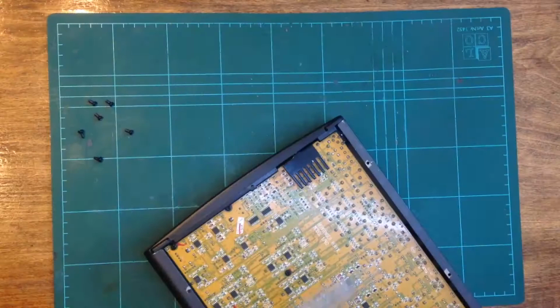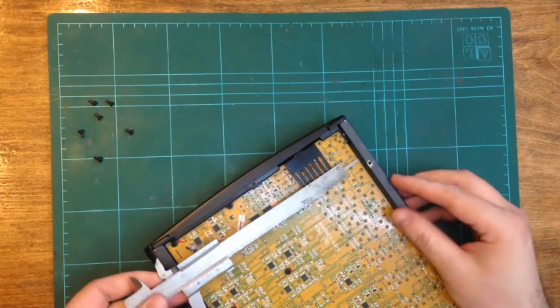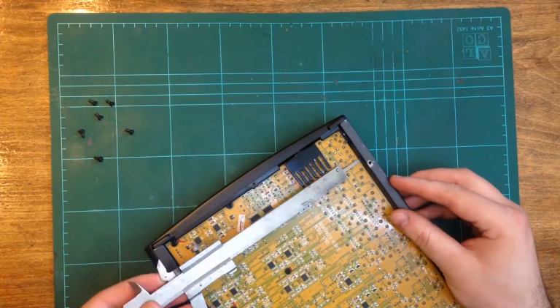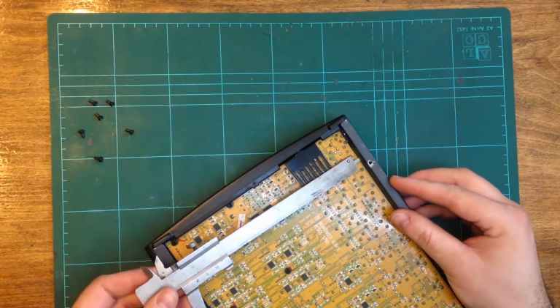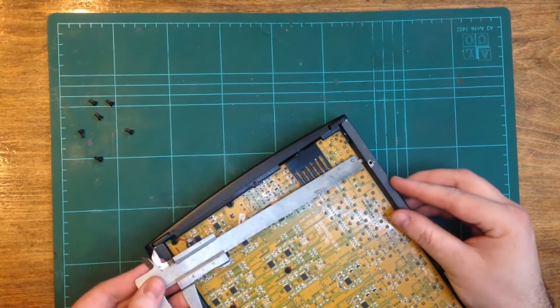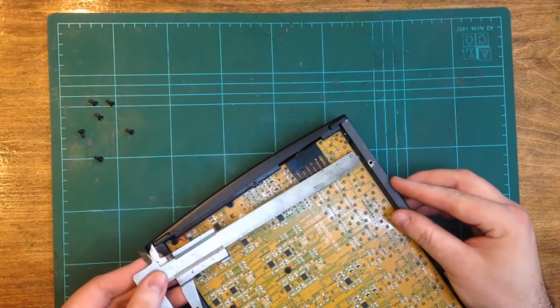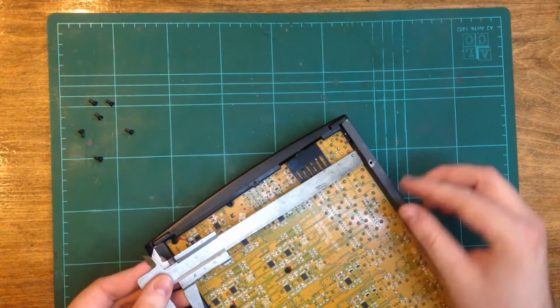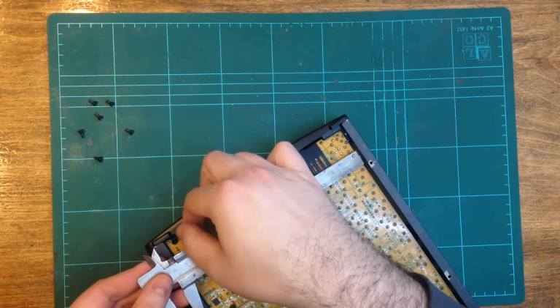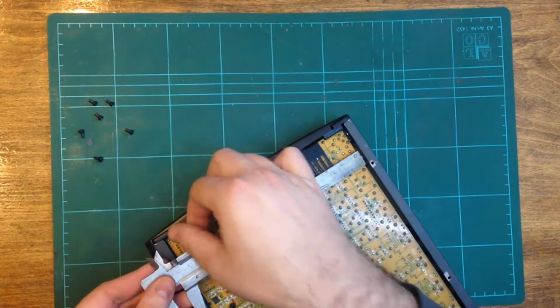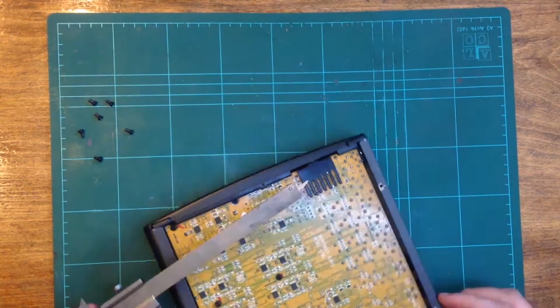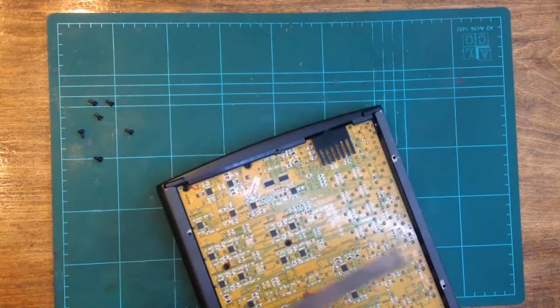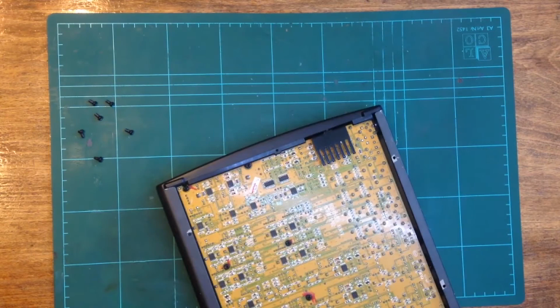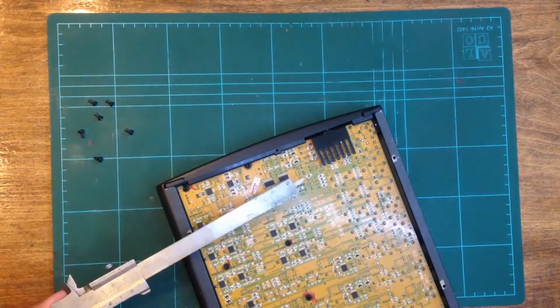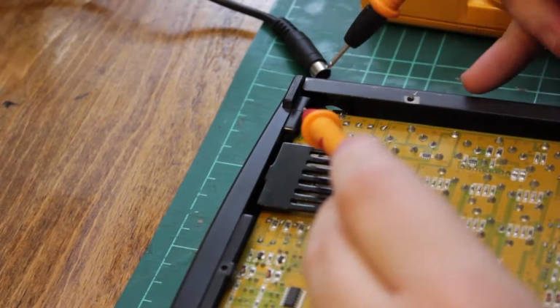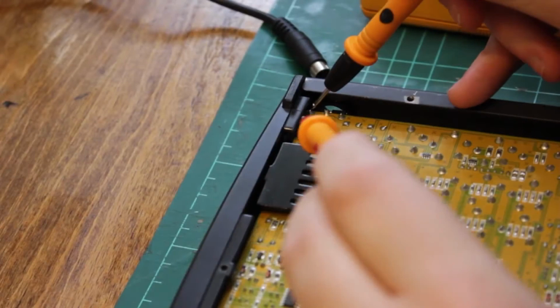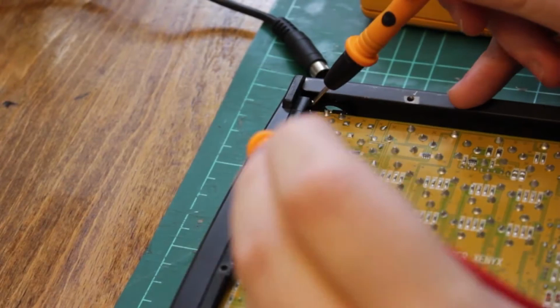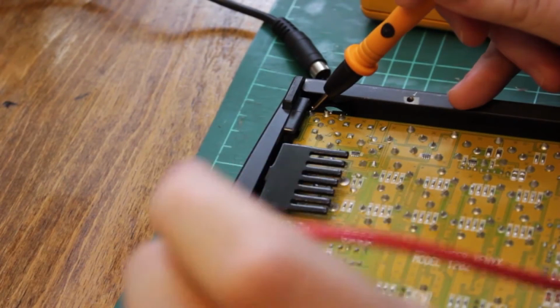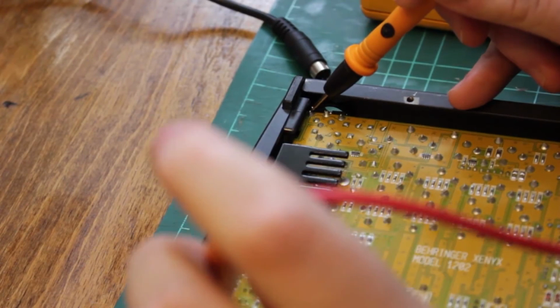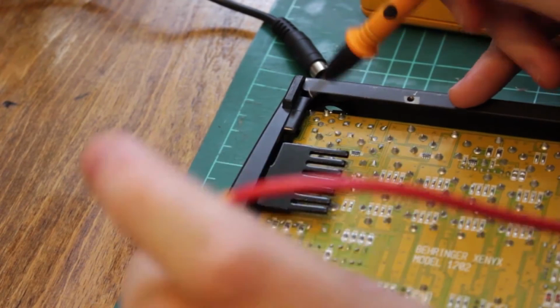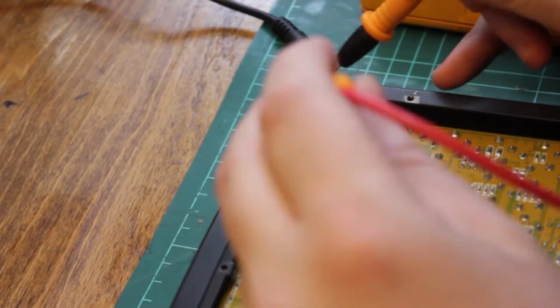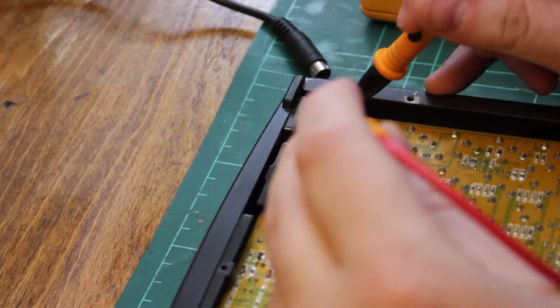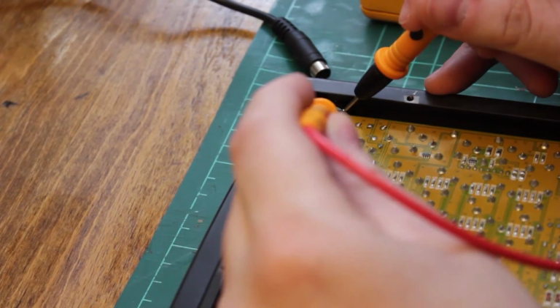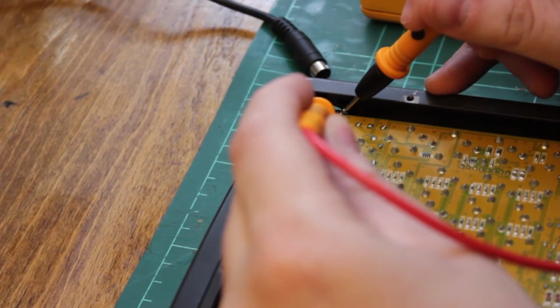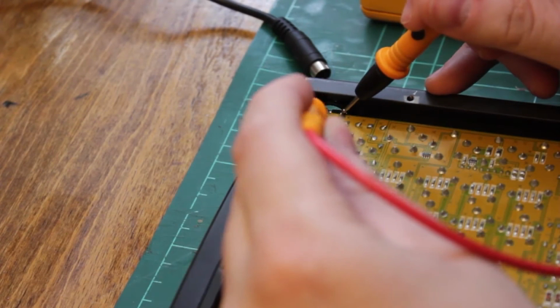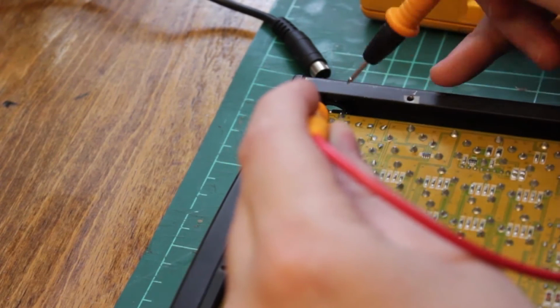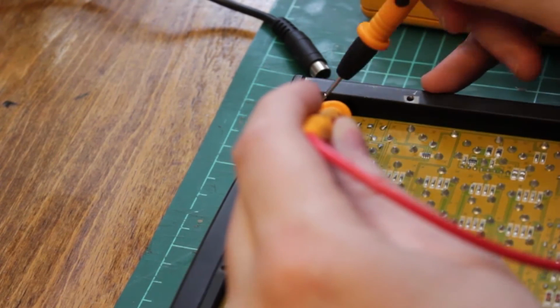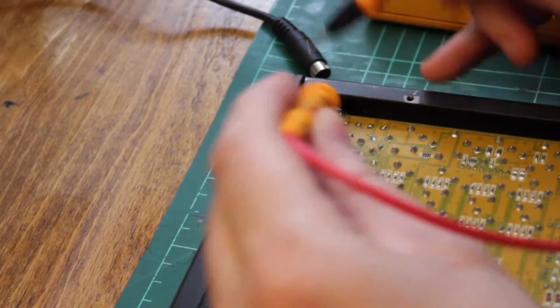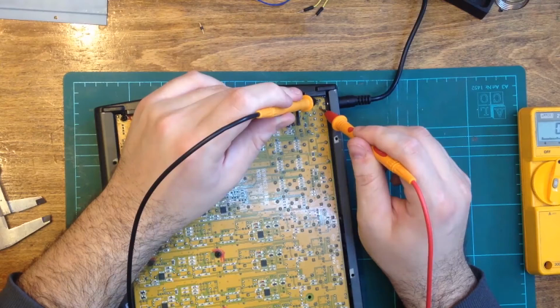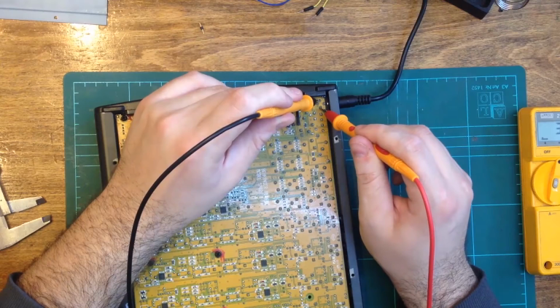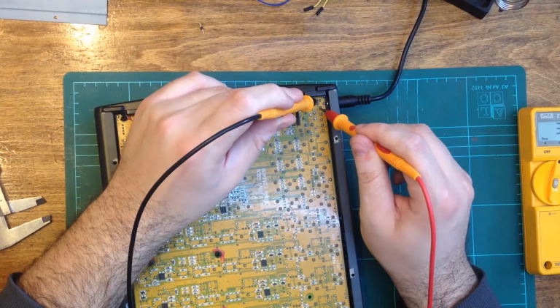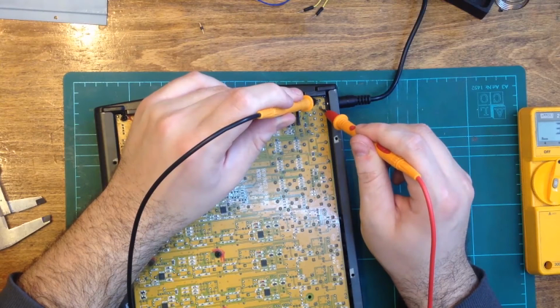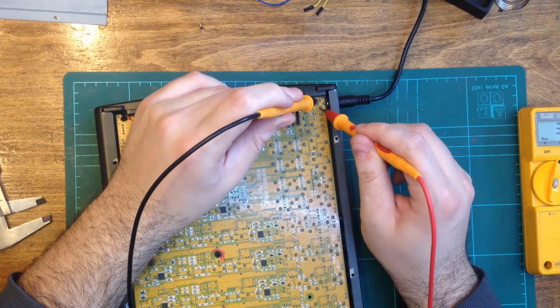With the cover off, I measured the depth available from the edge of the PCB to the outside case. I then measured the voltages with the power cable connected.